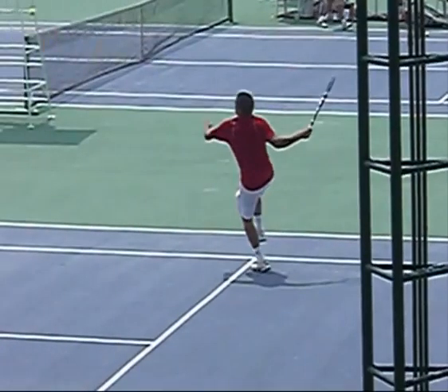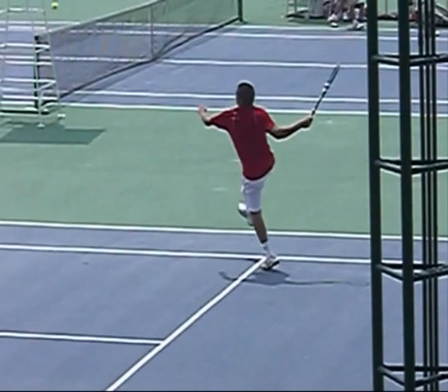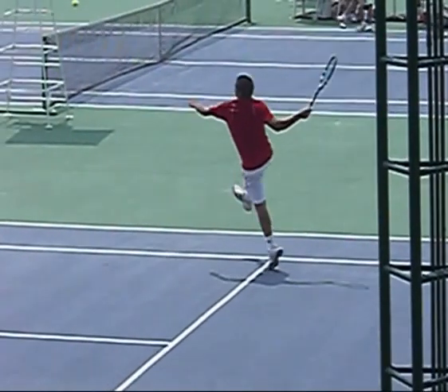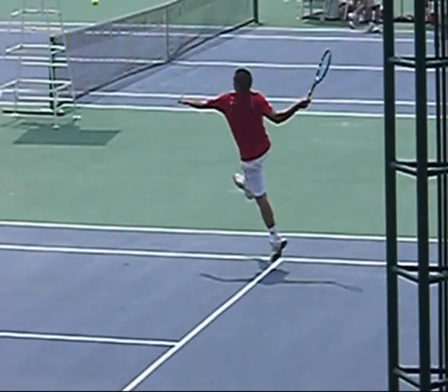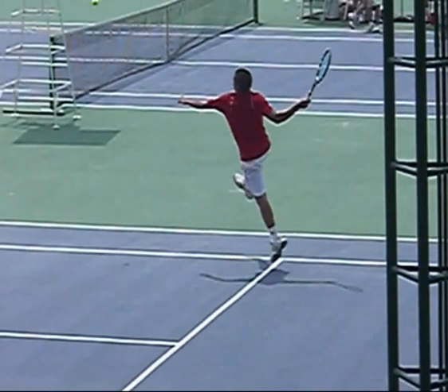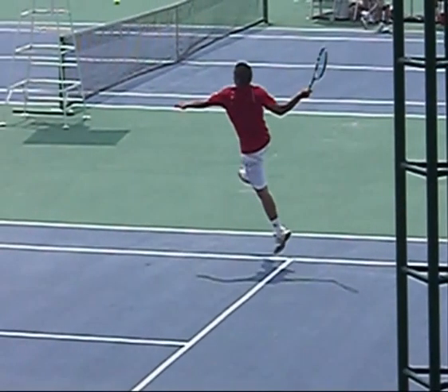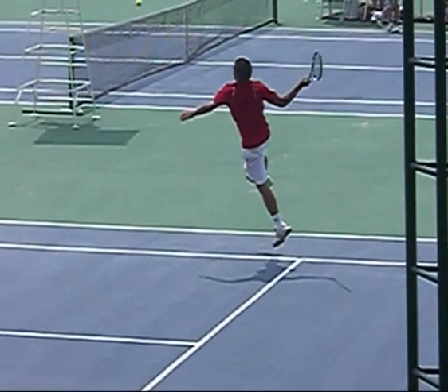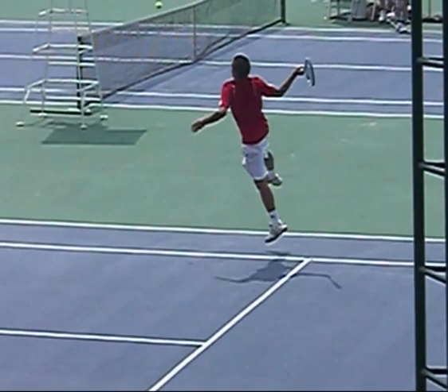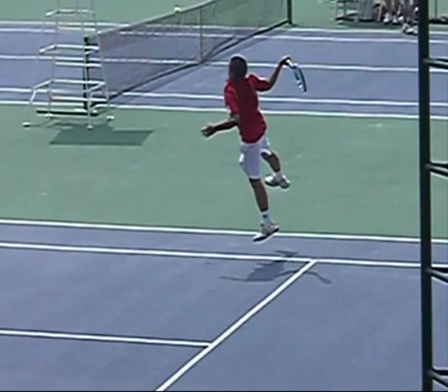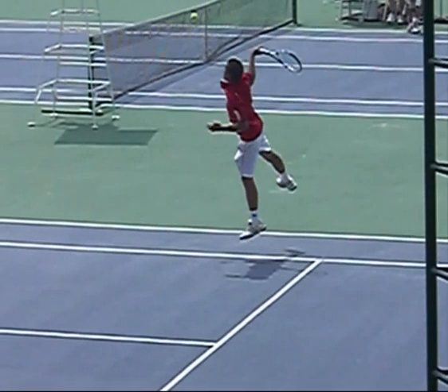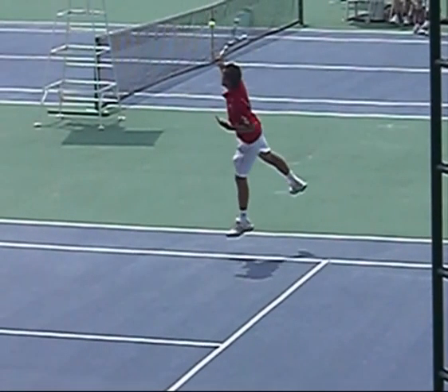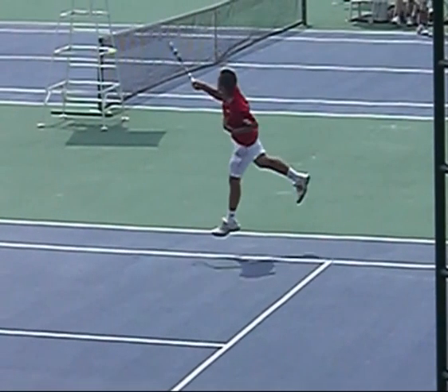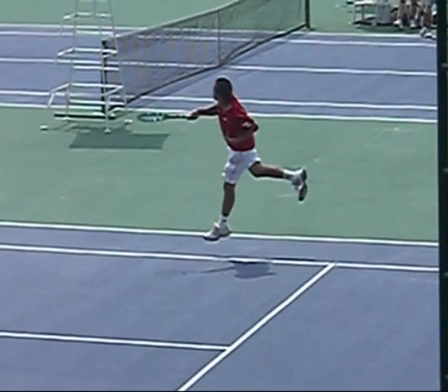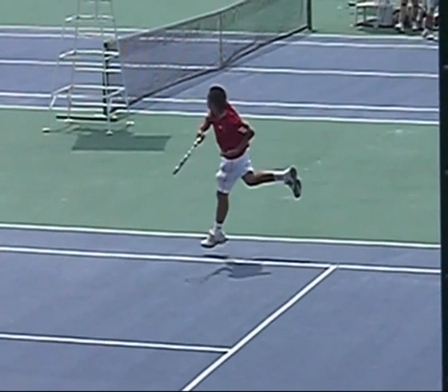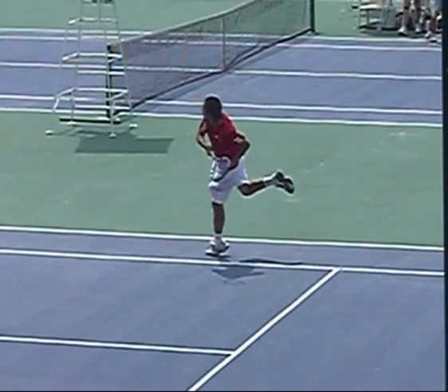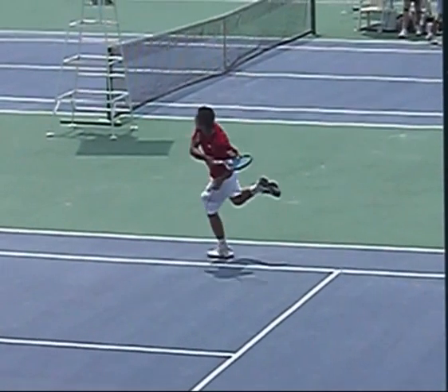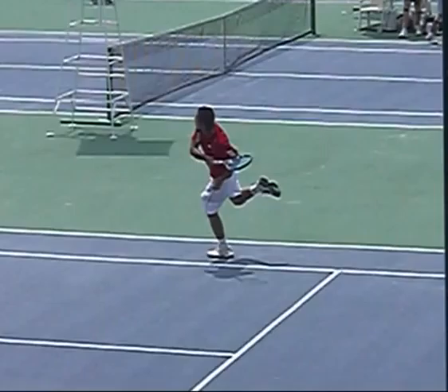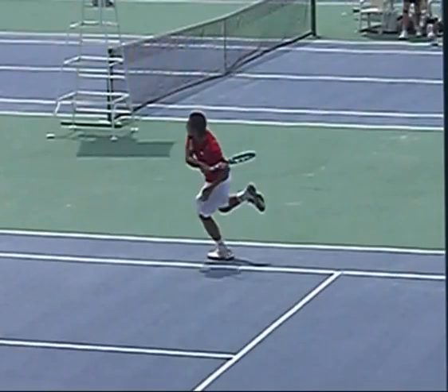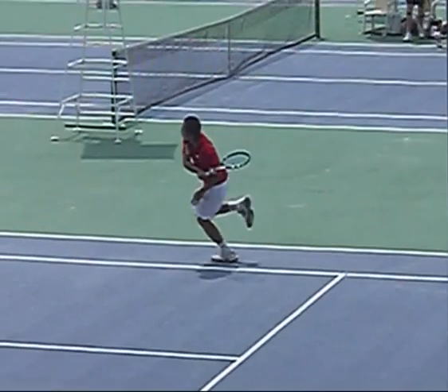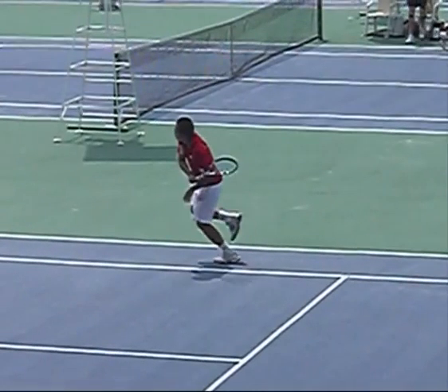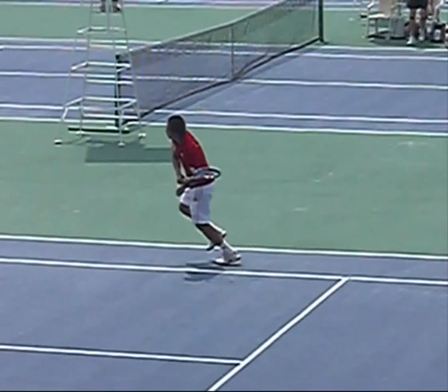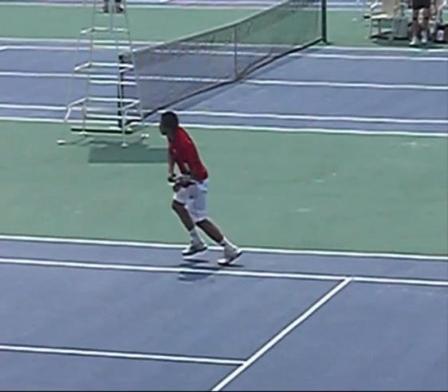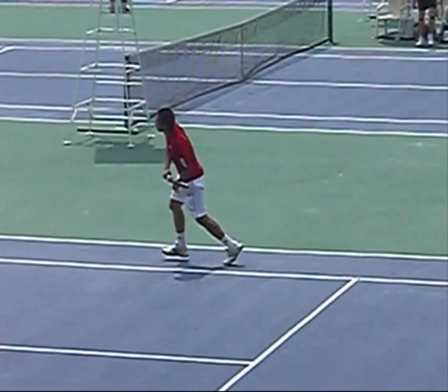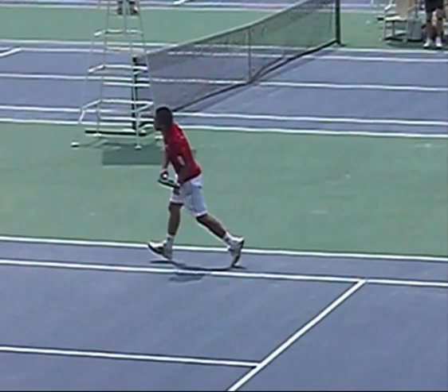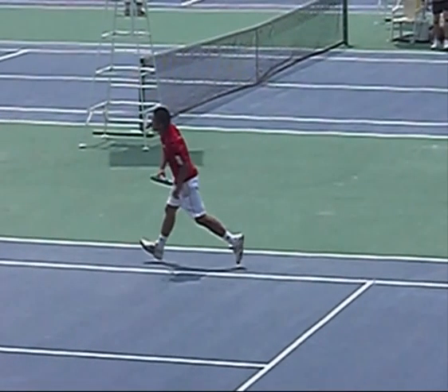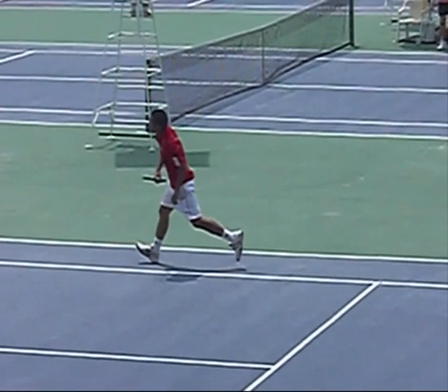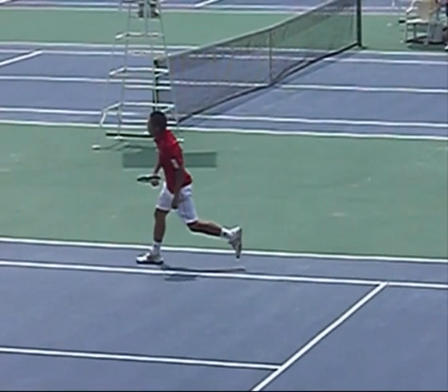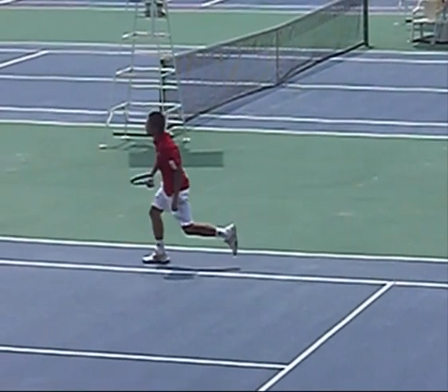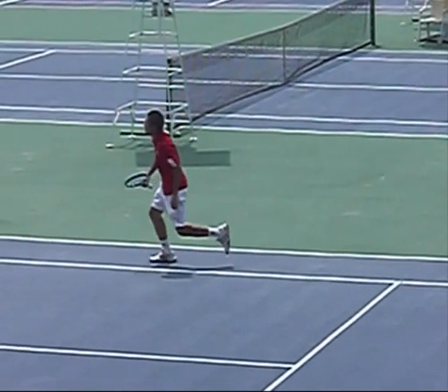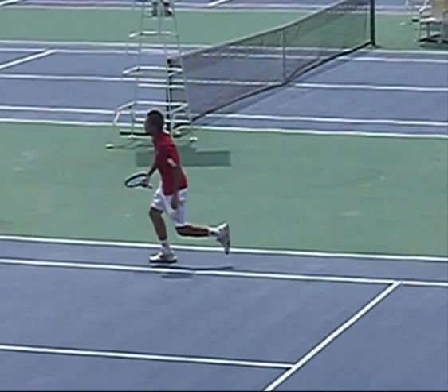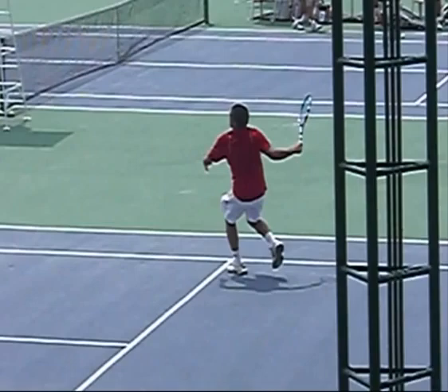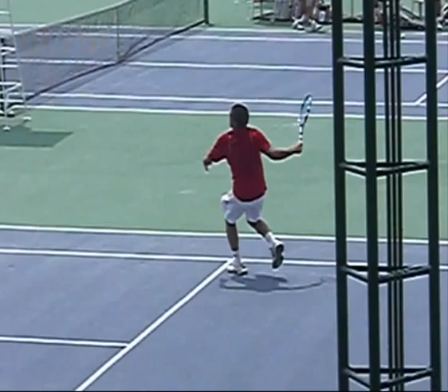I kept thinking about Superman when I saw this one — I was like, whoa, what the heck was that? Luckily I caught it on camera. Let's break it down. It's like a slam dunk.